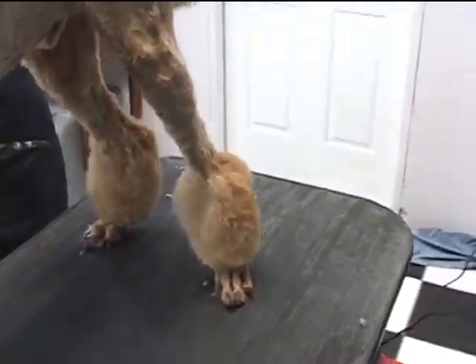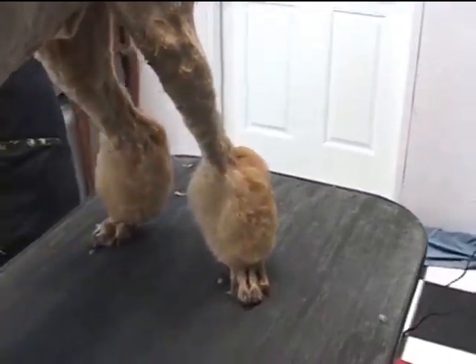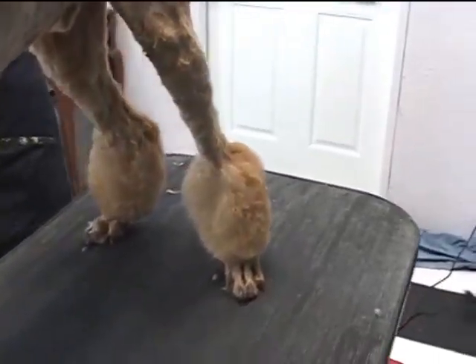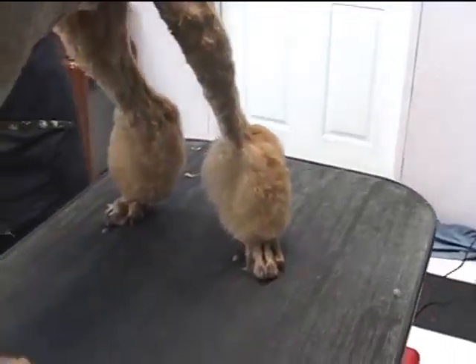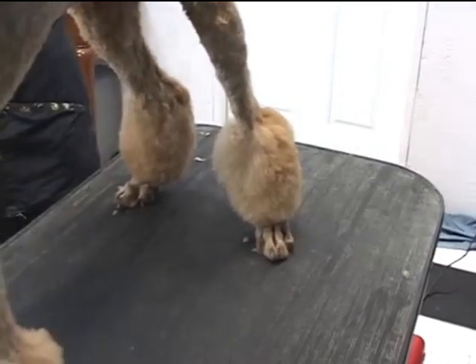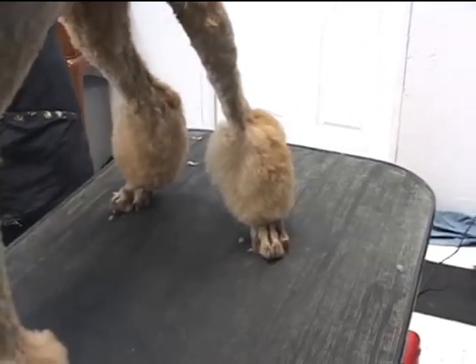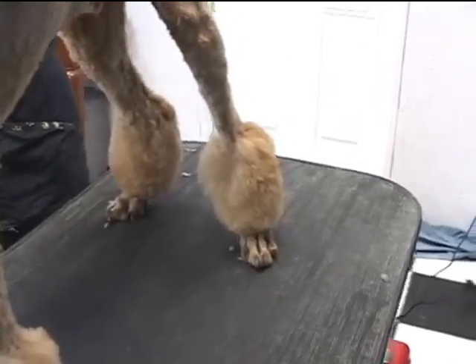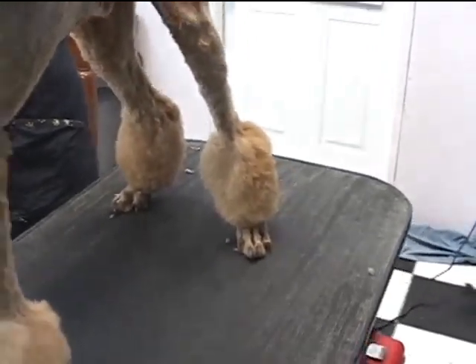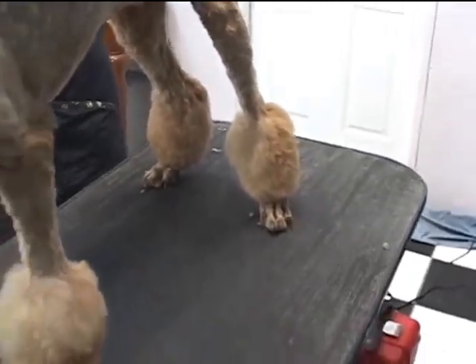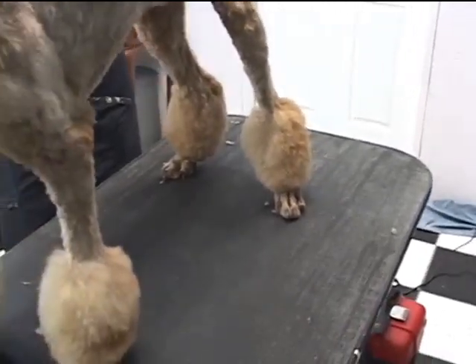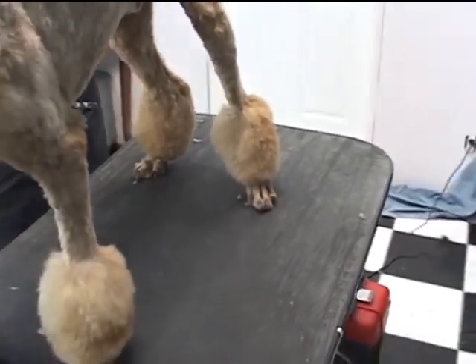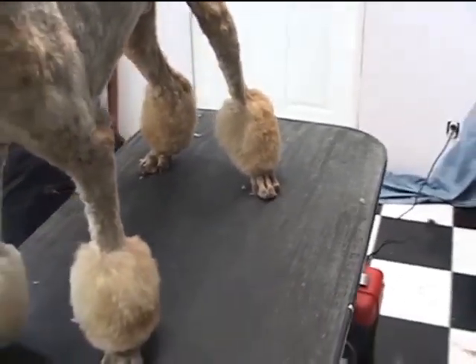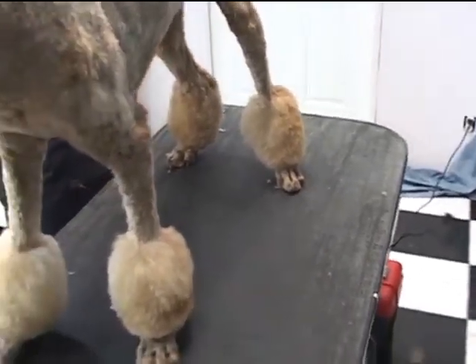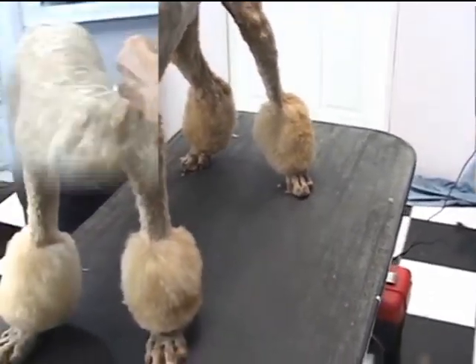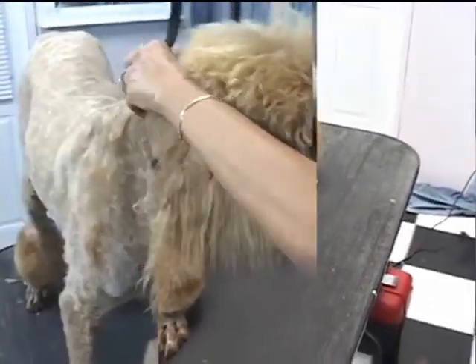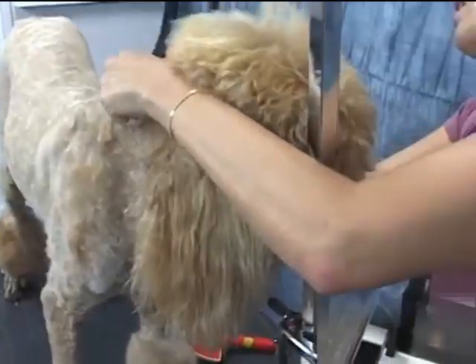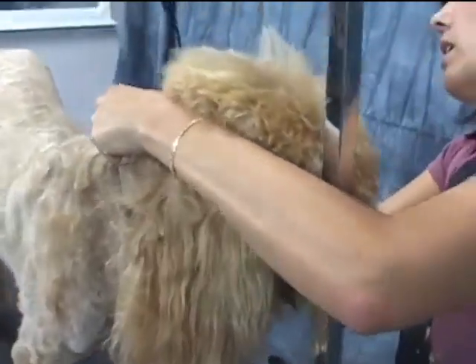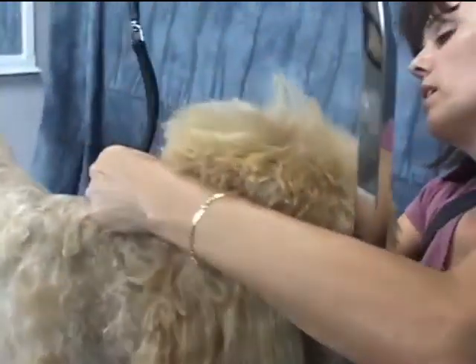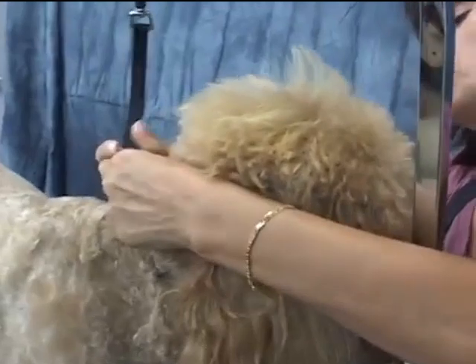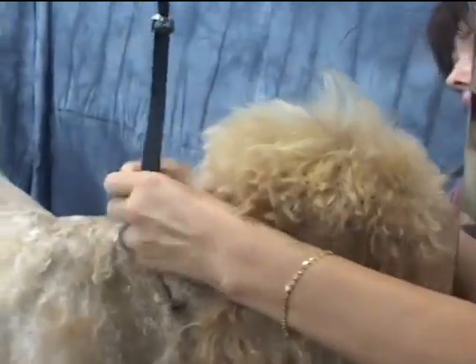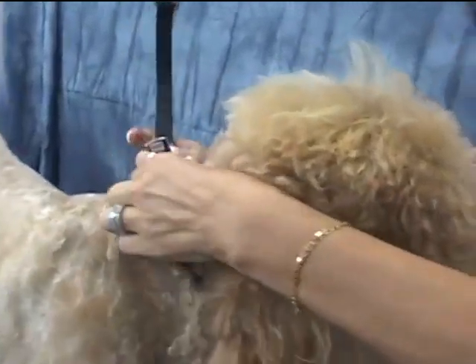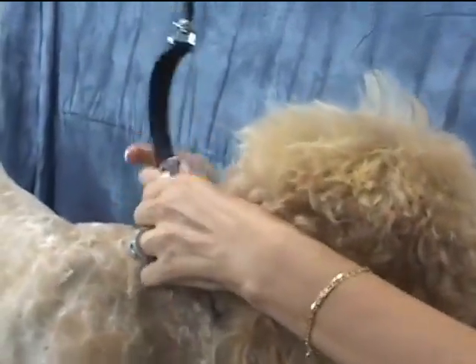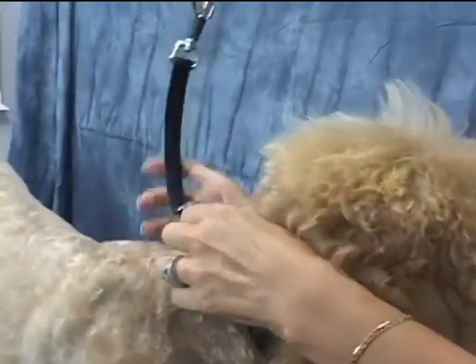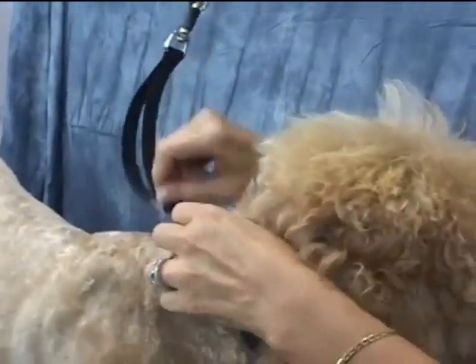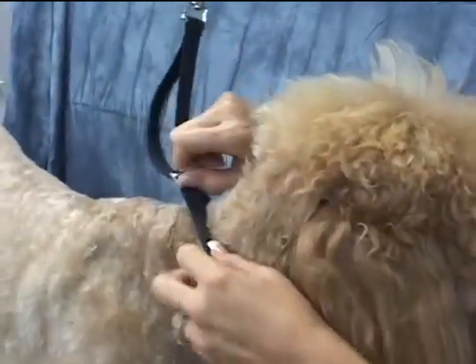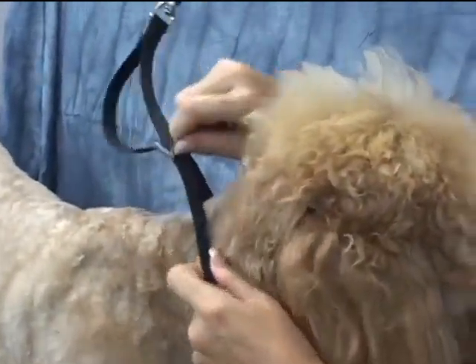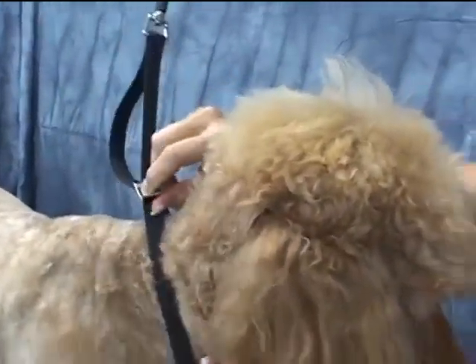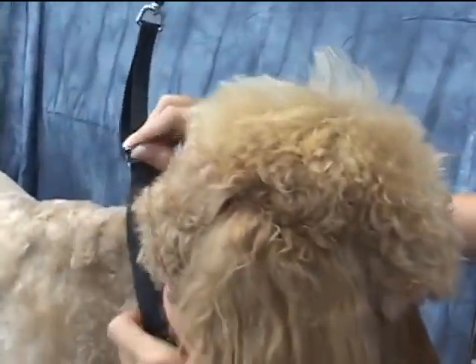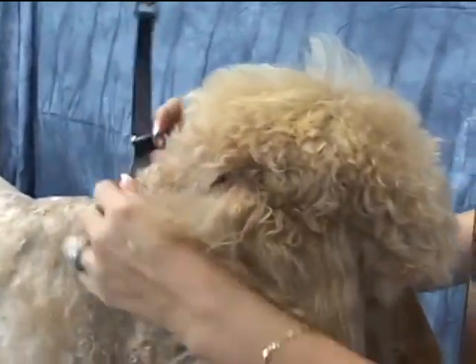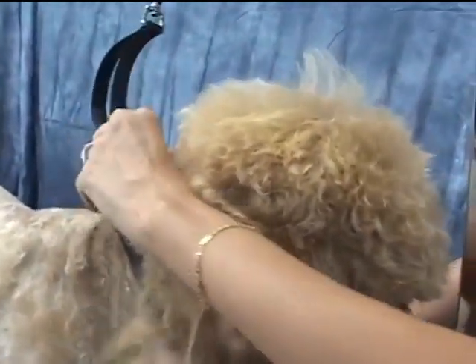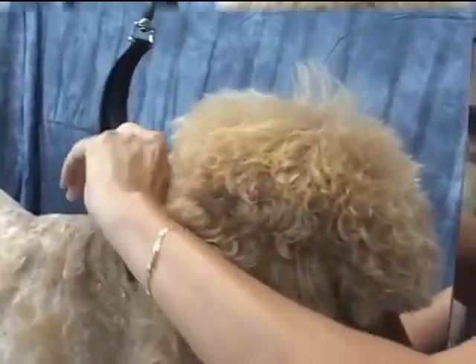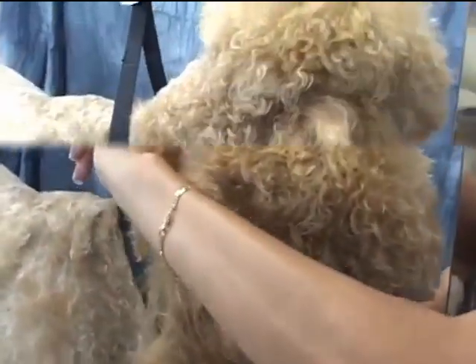That's a nice look there for Boom Boom. The next pom-pom we're going to do is his tail. You can loosen it up here.